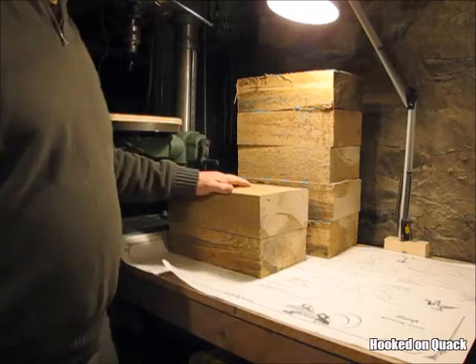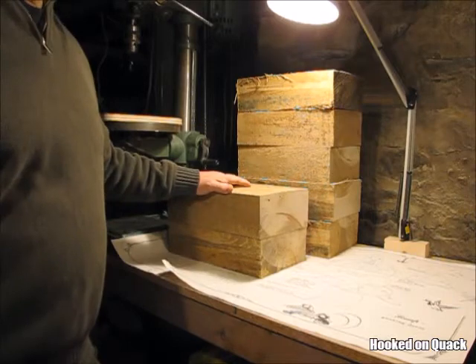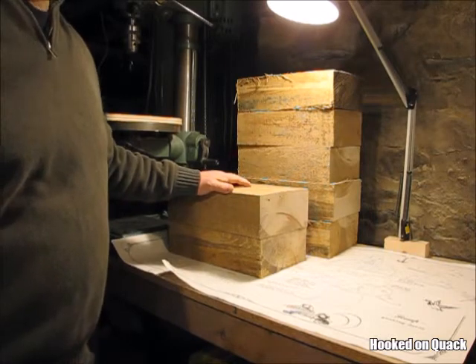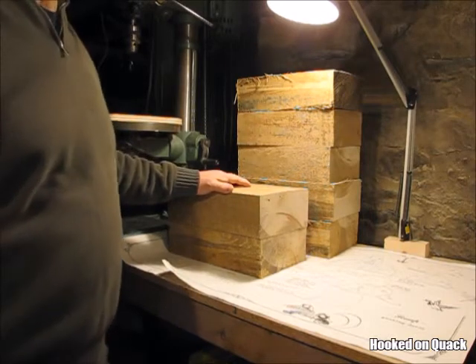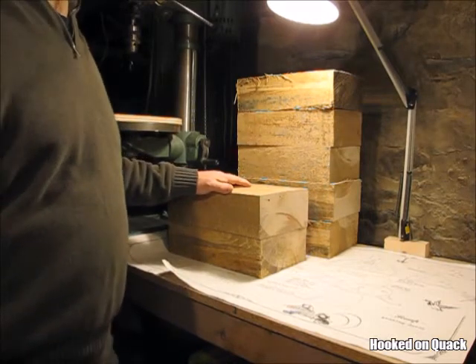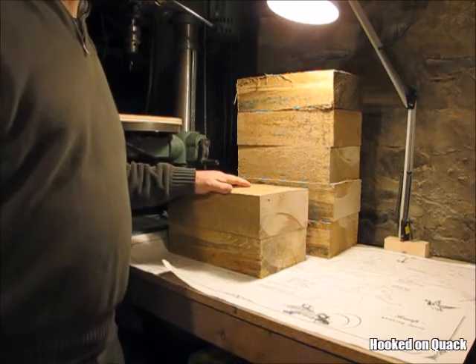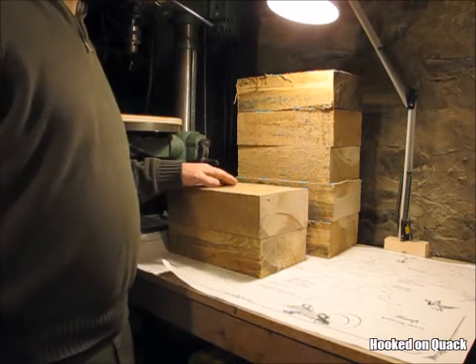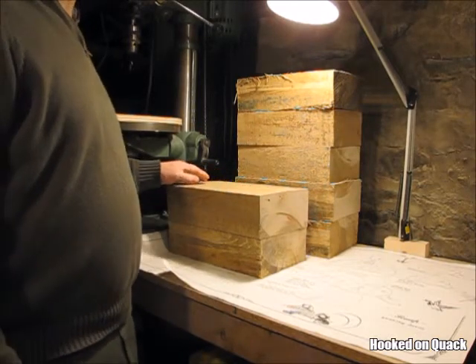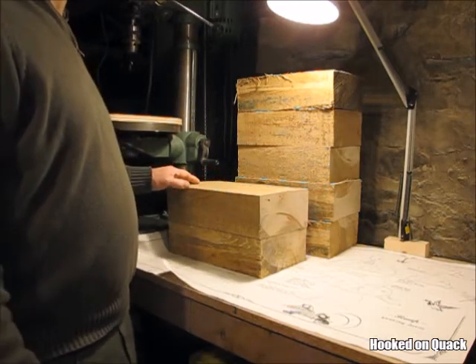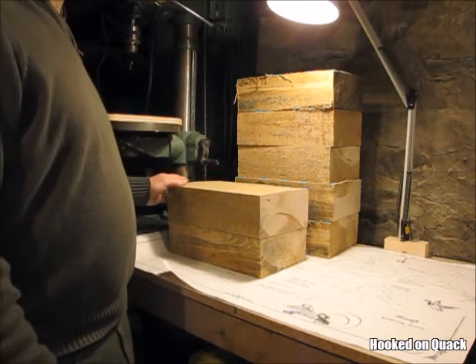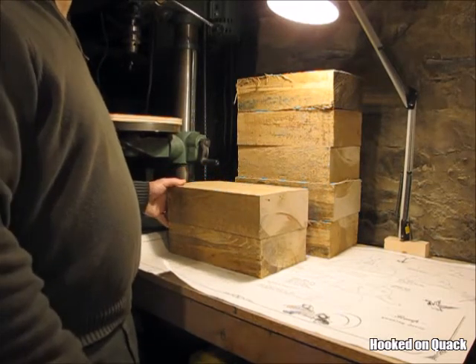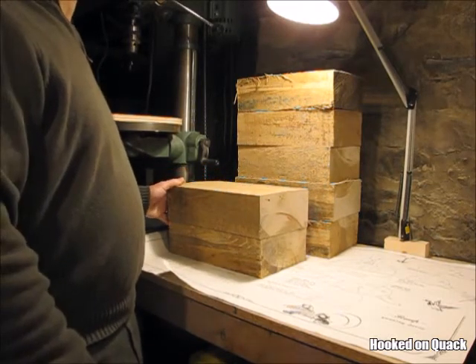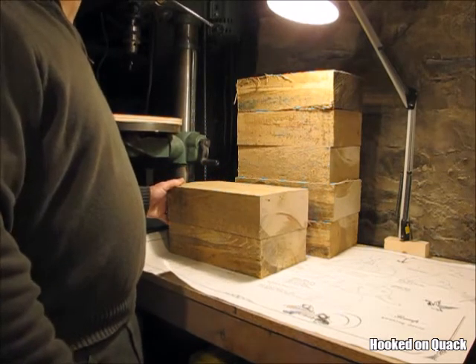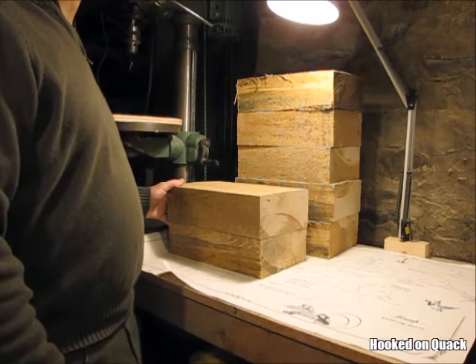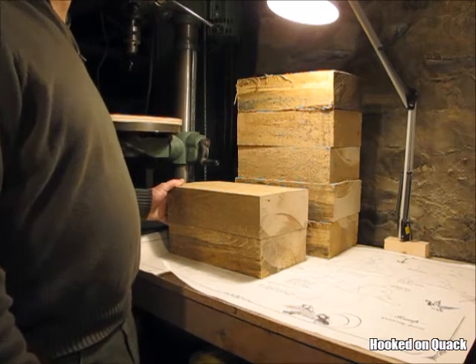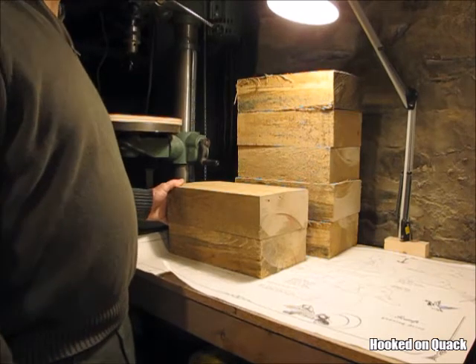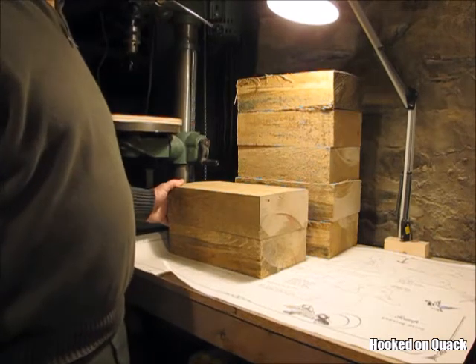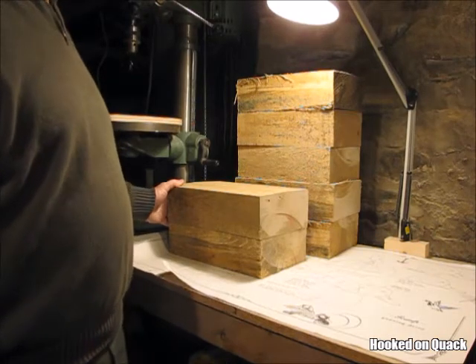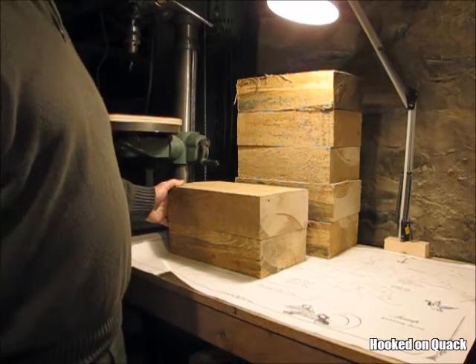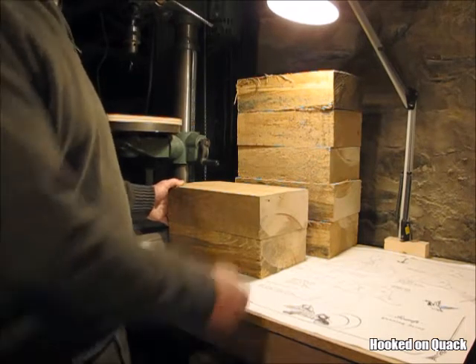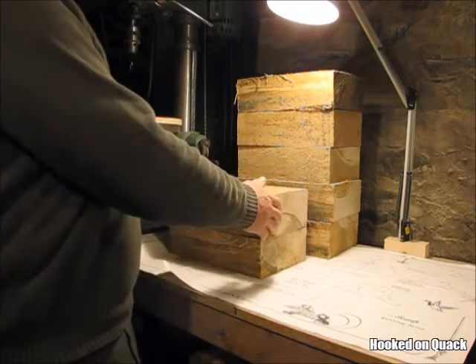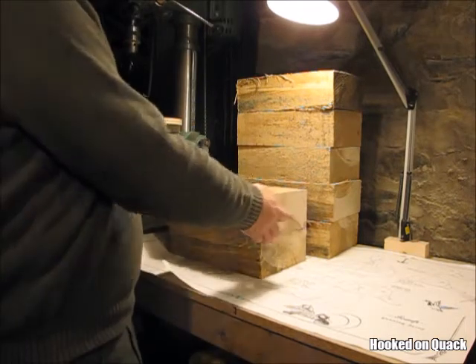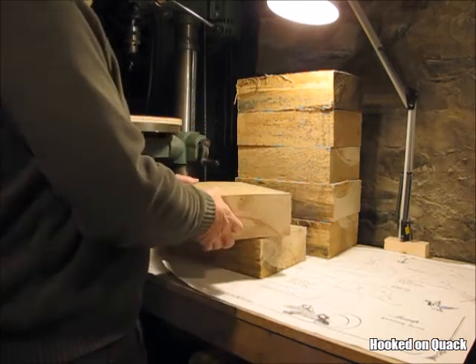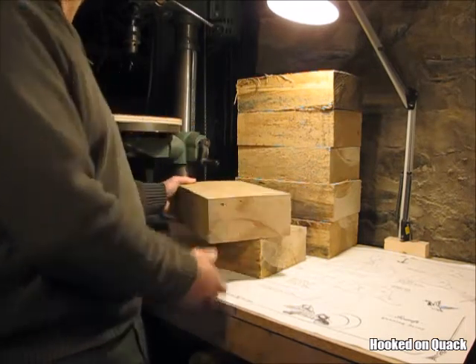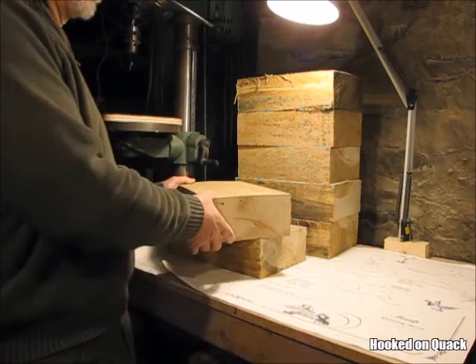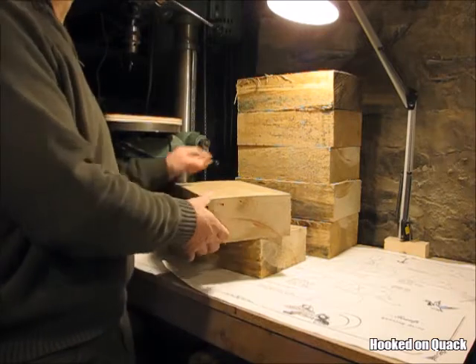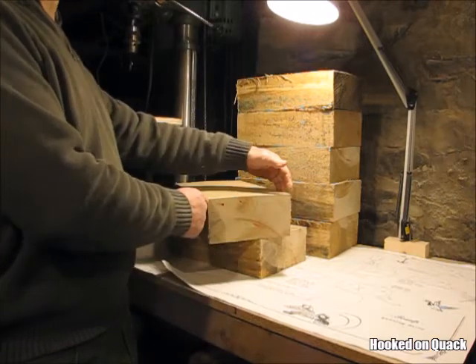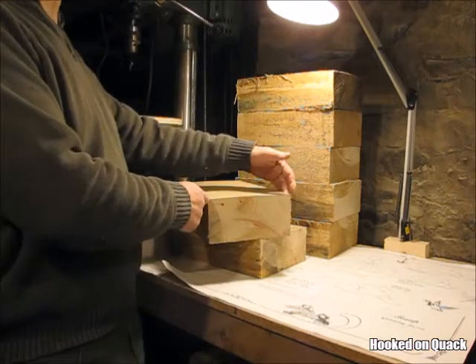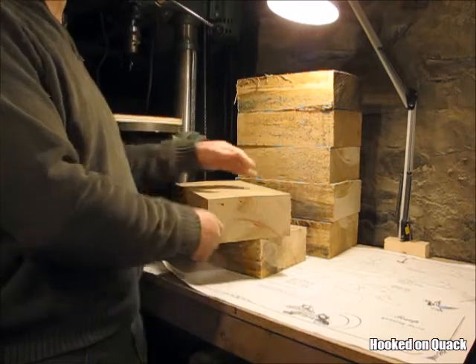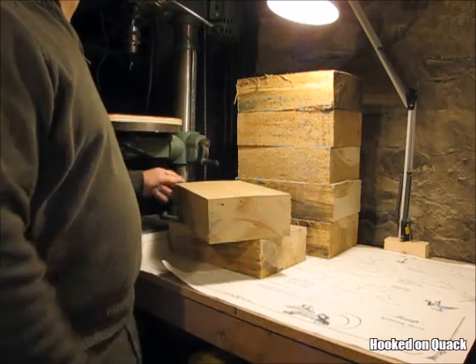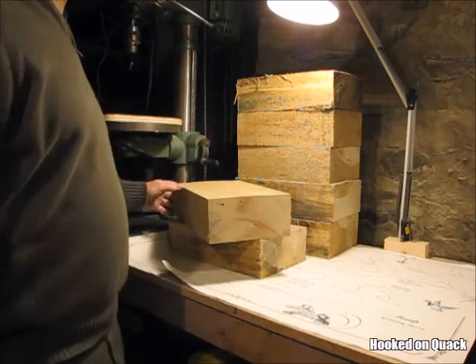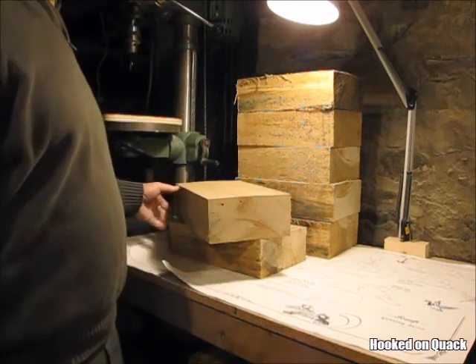I'm making the bodies out of basswood. I have a friend that knew I wanted to make some decoys and he set aside a basswood log for me. Another friend has a bandsaw mill, and he cut me a couple of four inch by eight inch by roughly six foot chunks.